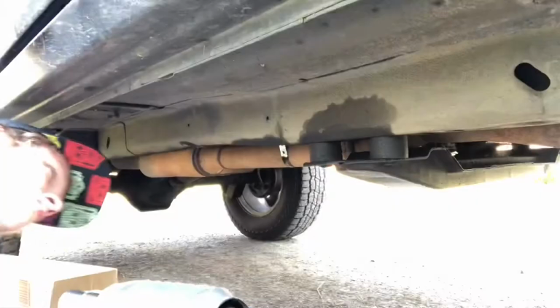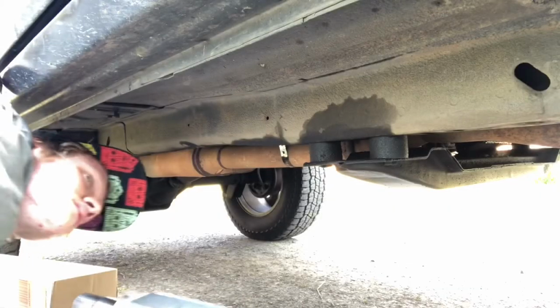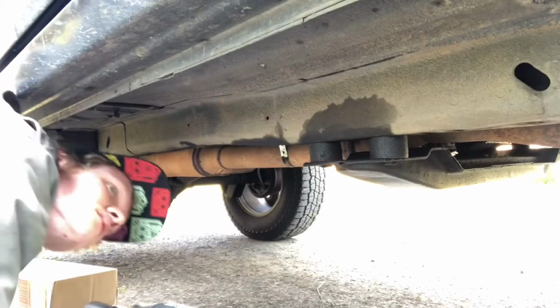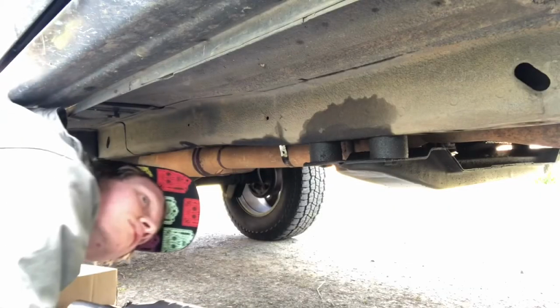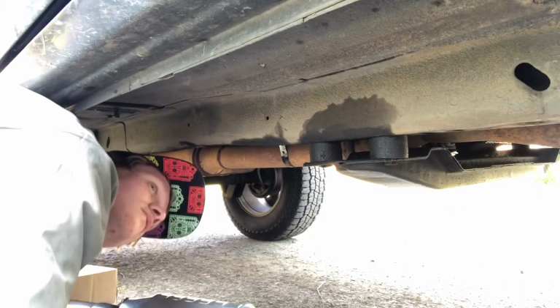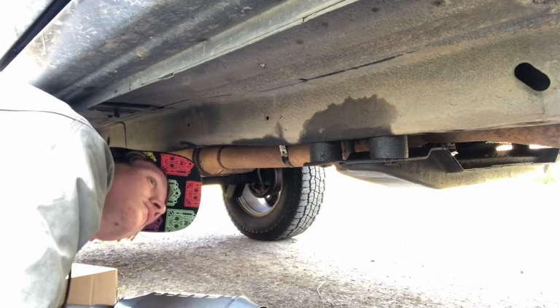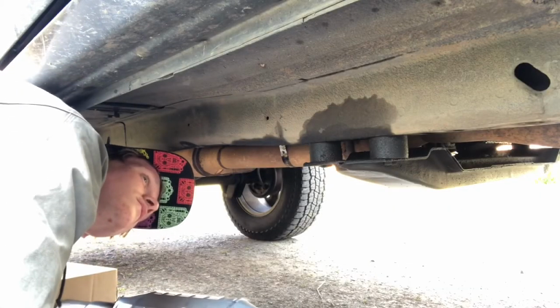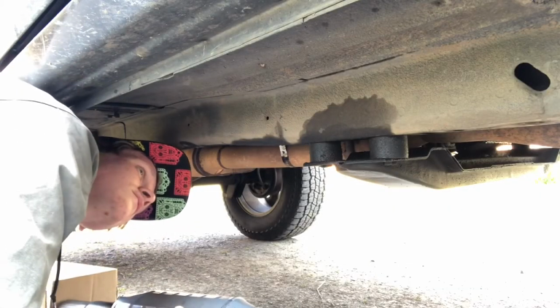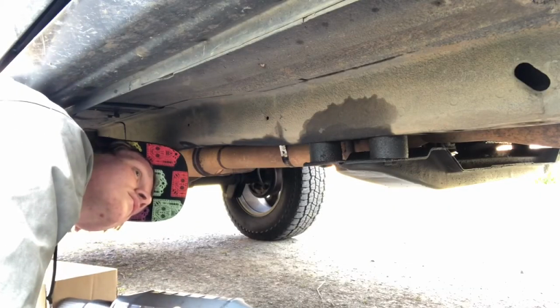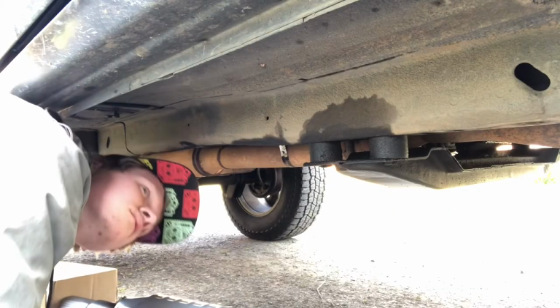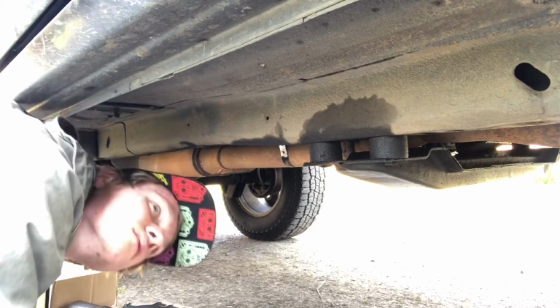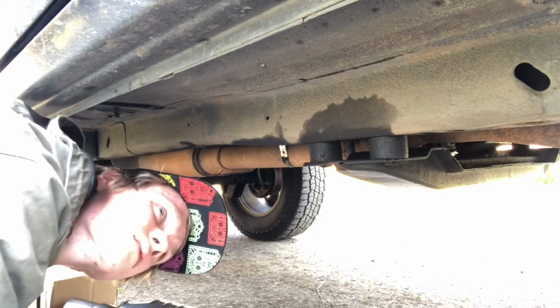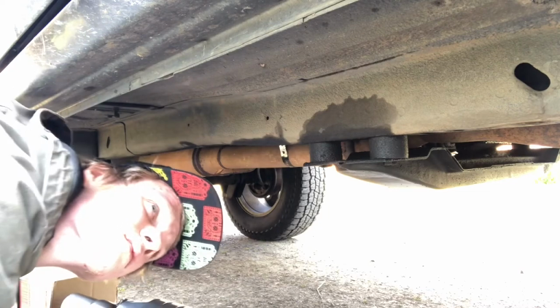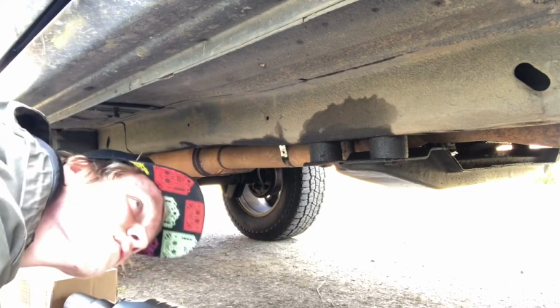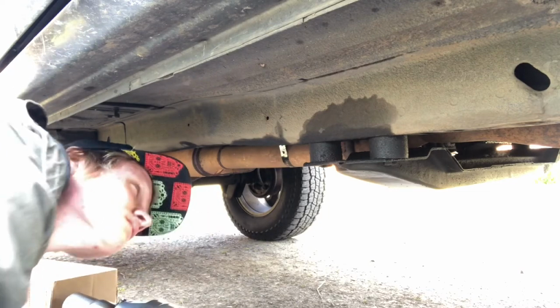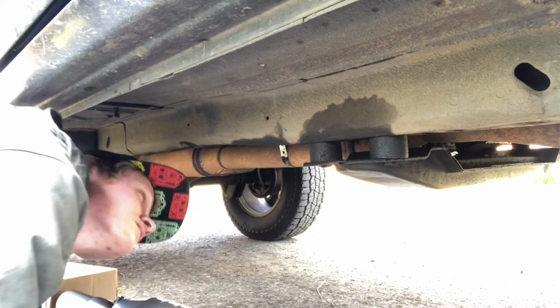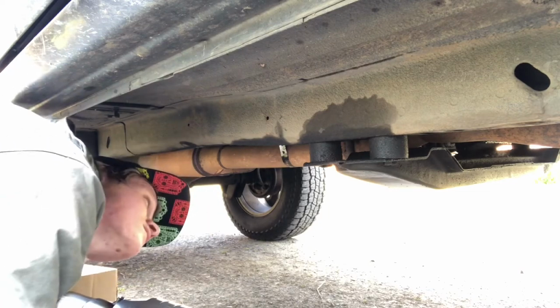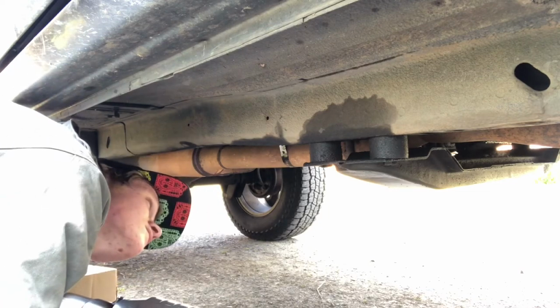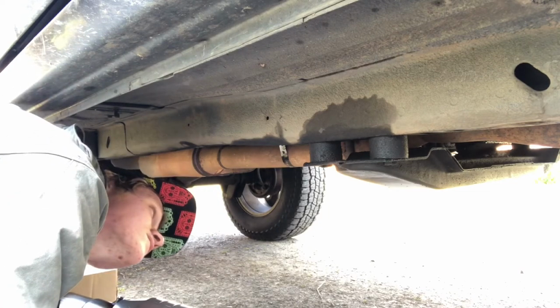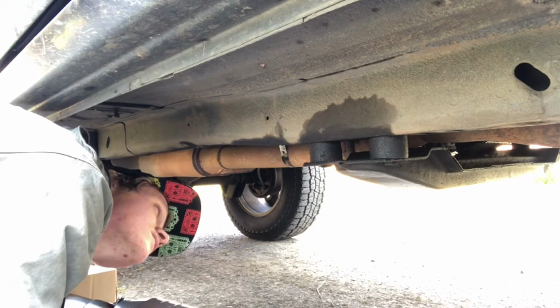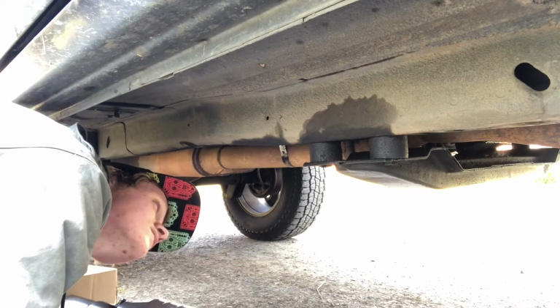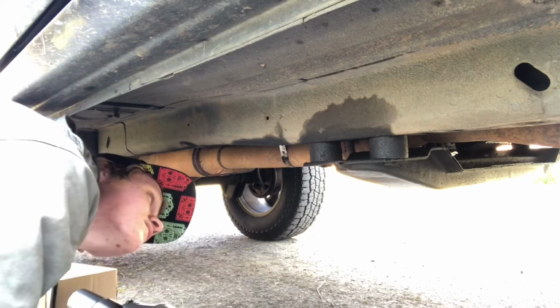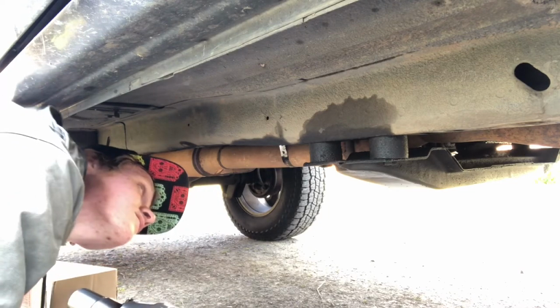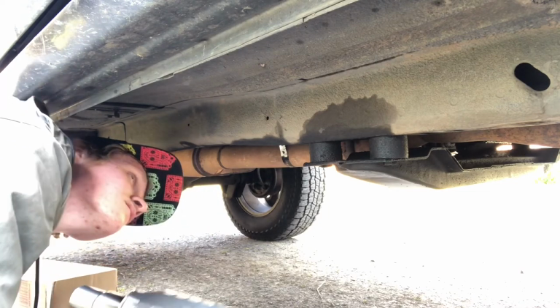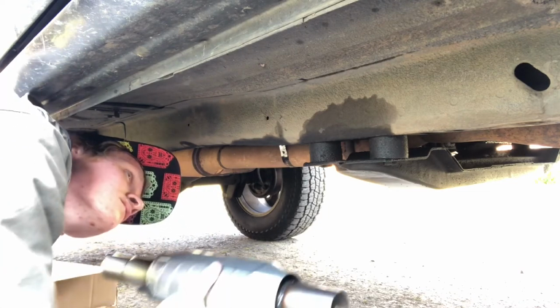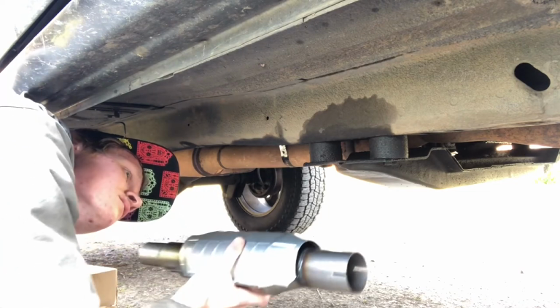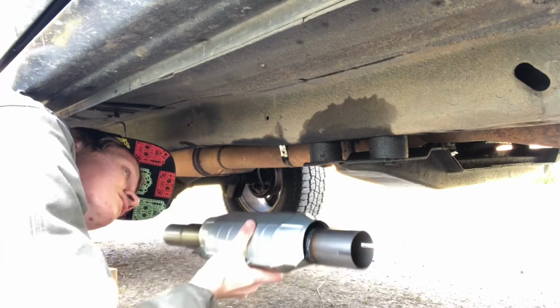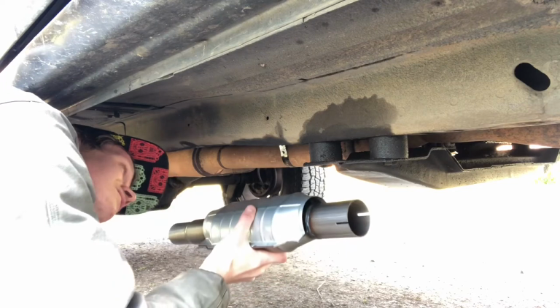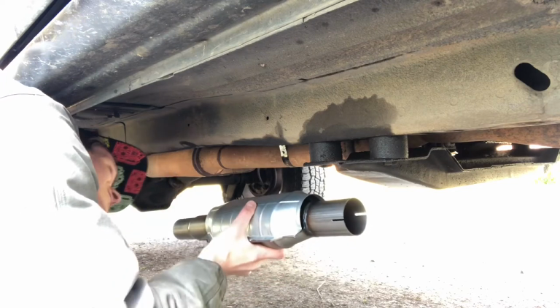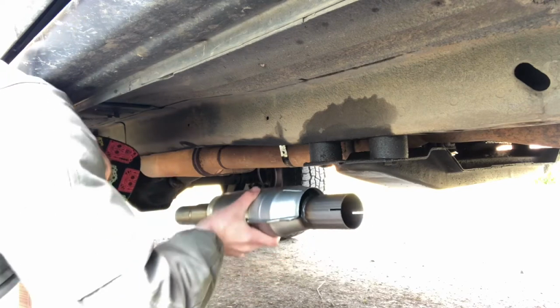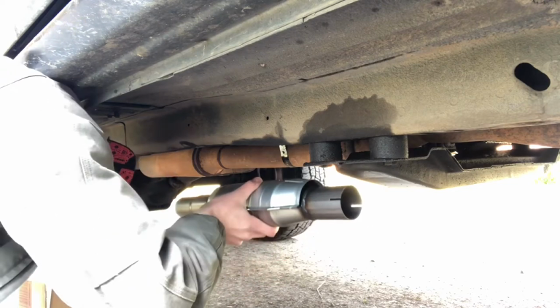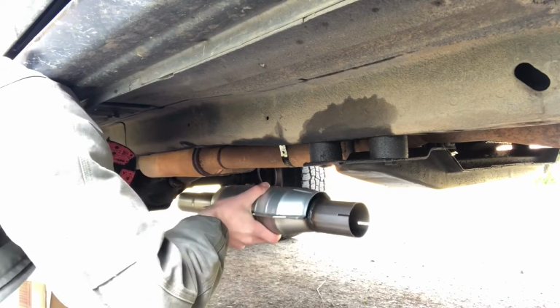Hey, what is up guys, I'm Zach and you're watching Jeep Stuff. Today I'm going to be installing a catalytic converter in my 1997 Jeep Cherokee. First thing I want to do is mark off where I want to do the cuts.